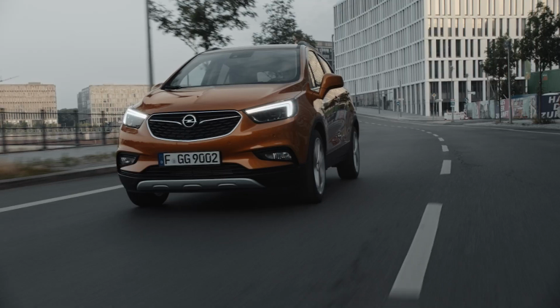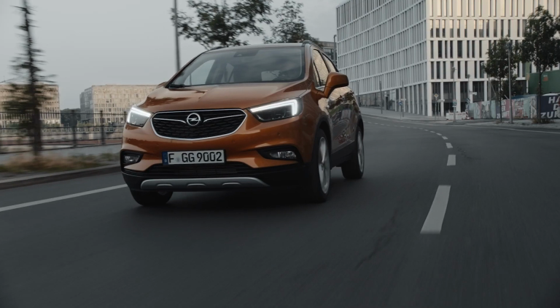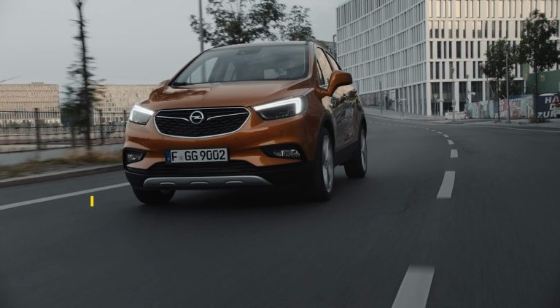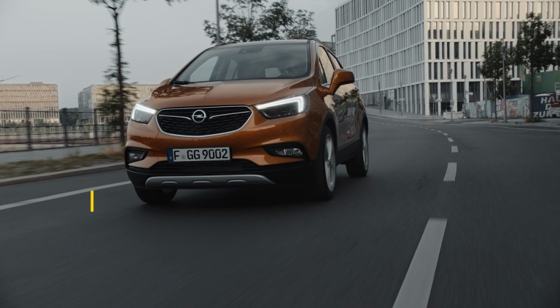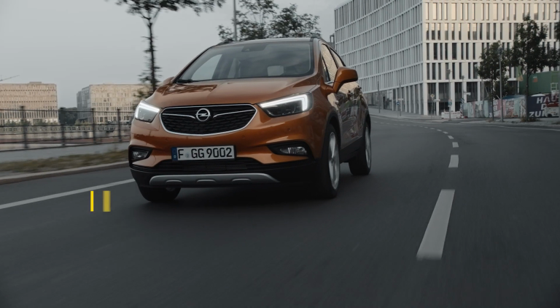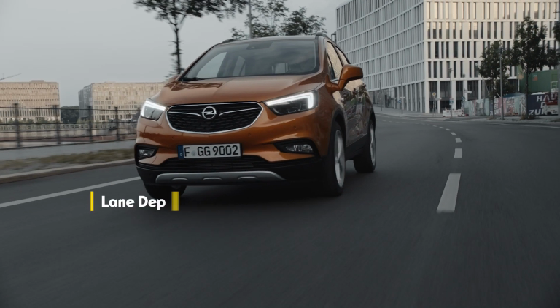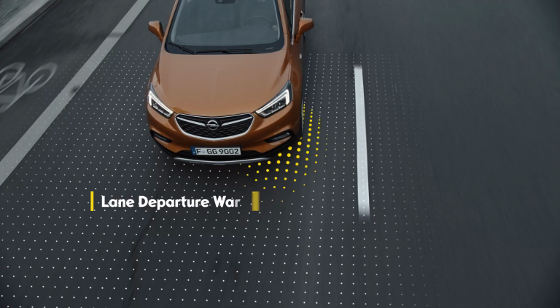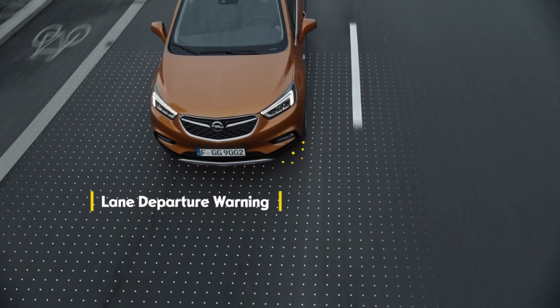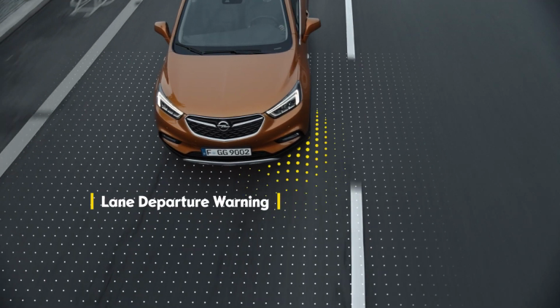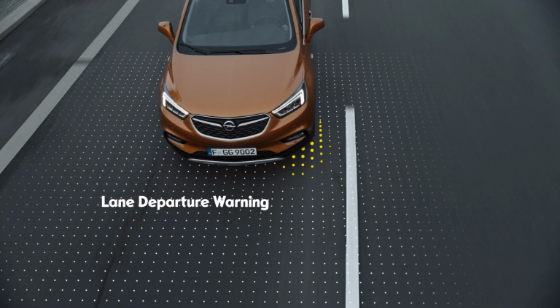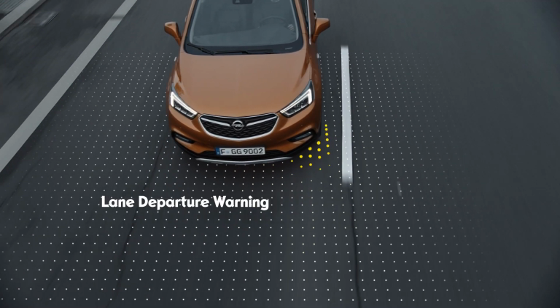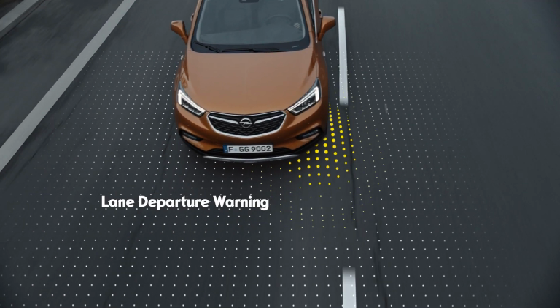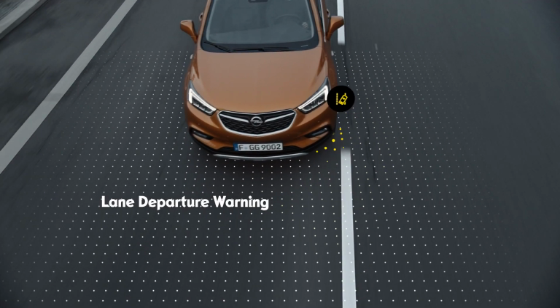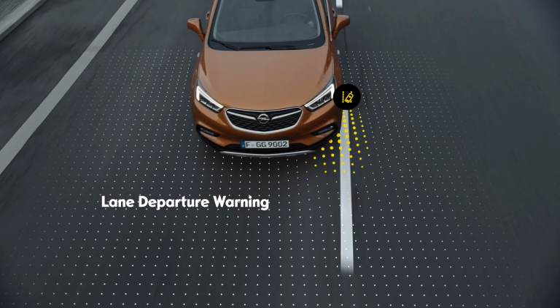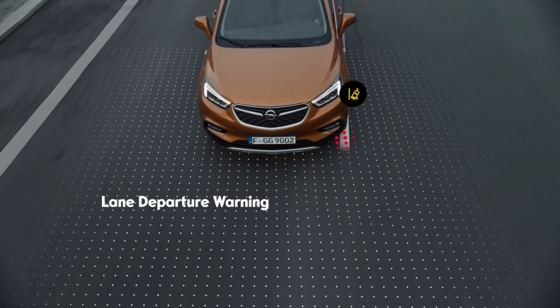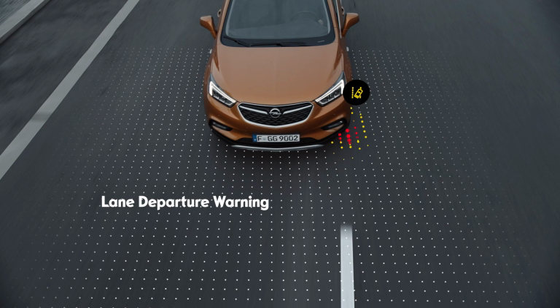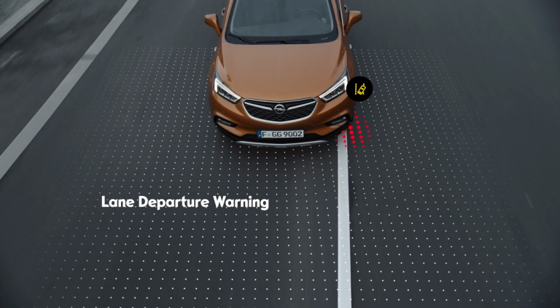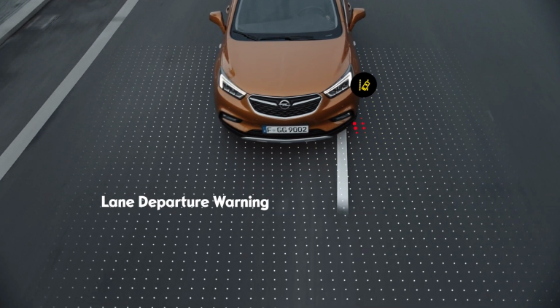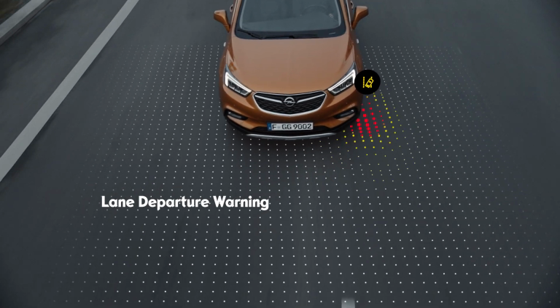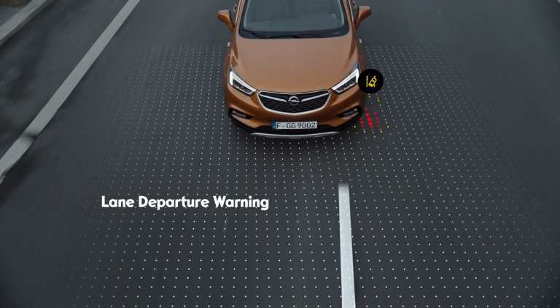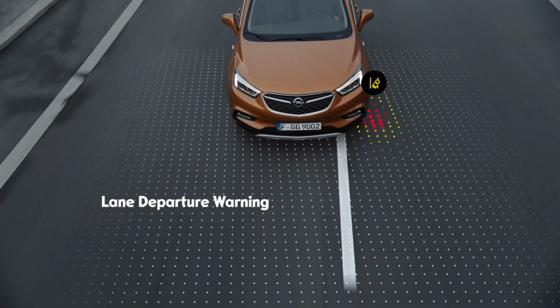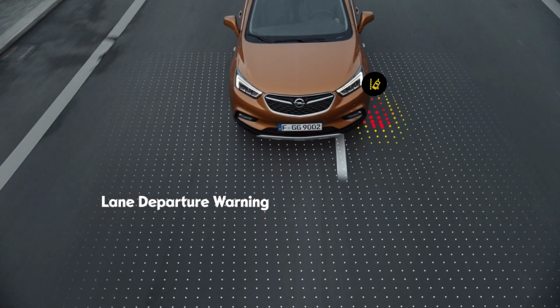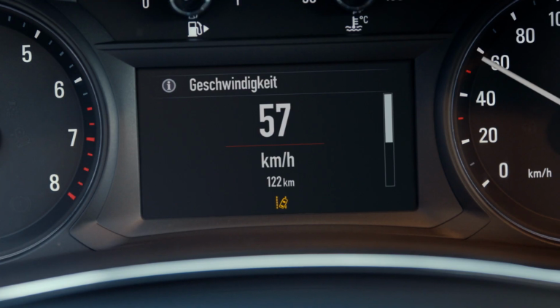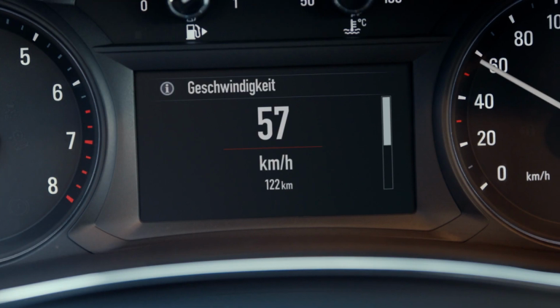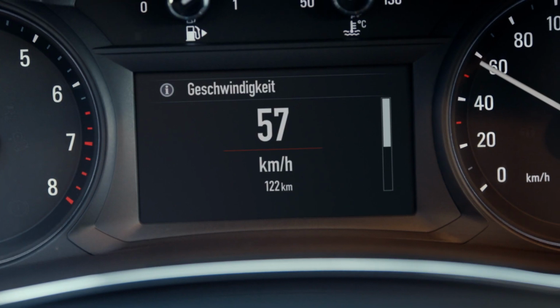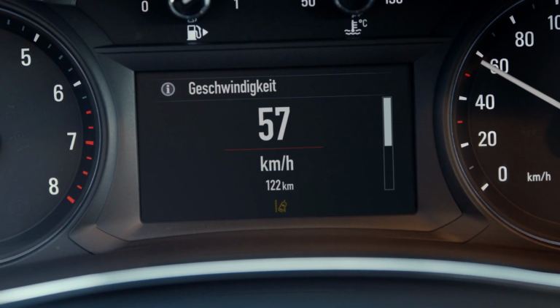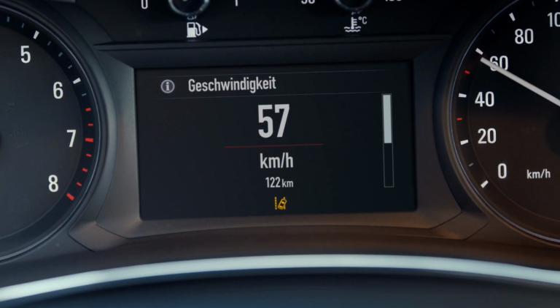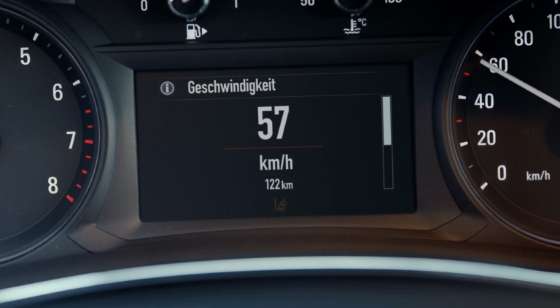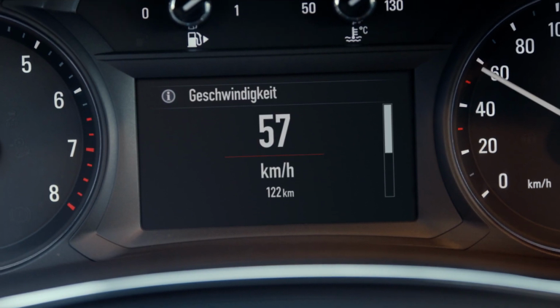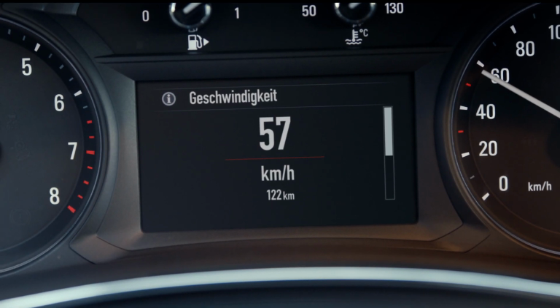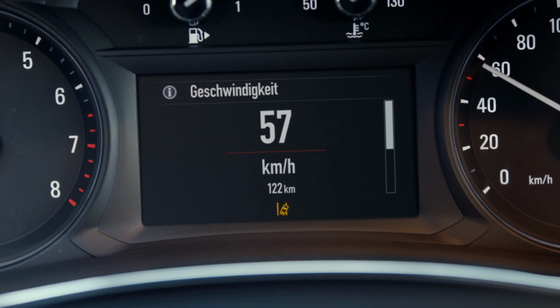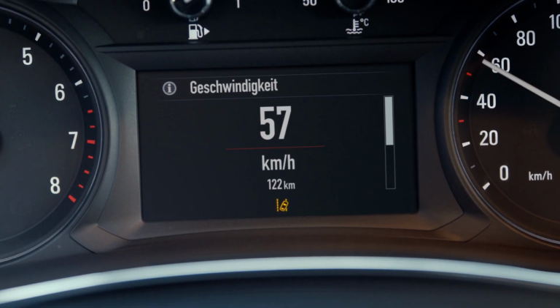Or the Lane Departure Warning. Should you leave the lane by mistake, you will see and hear a warning signal.